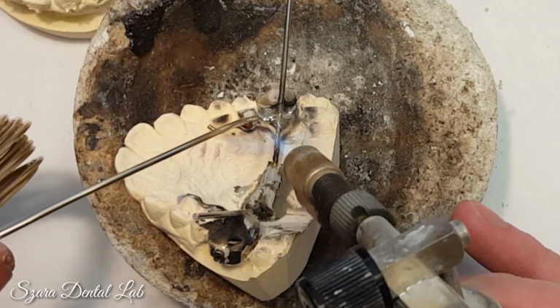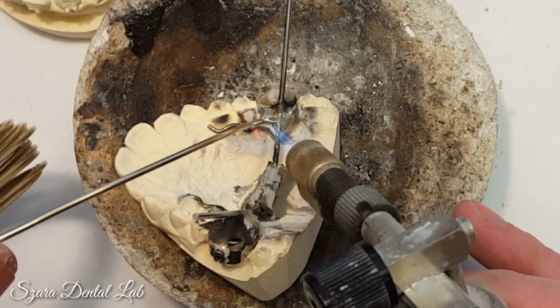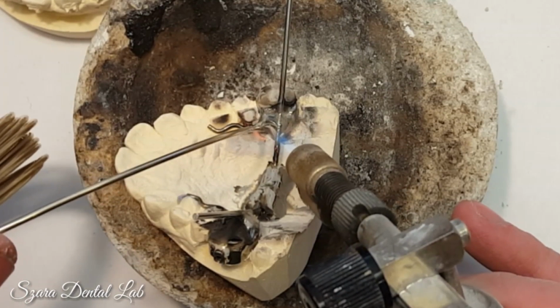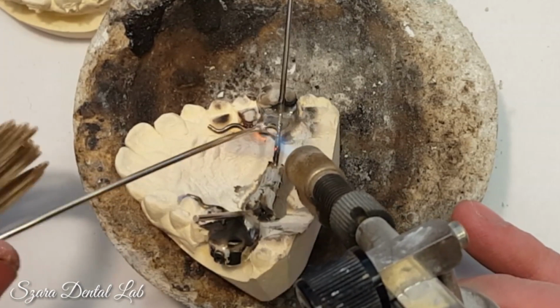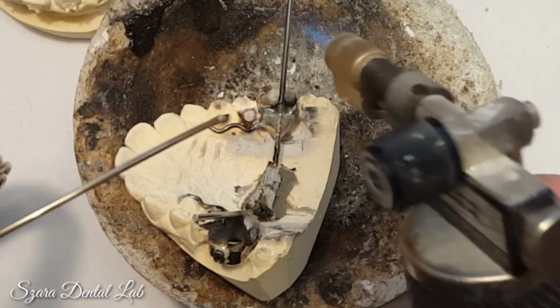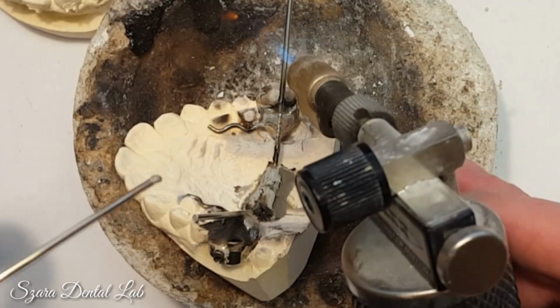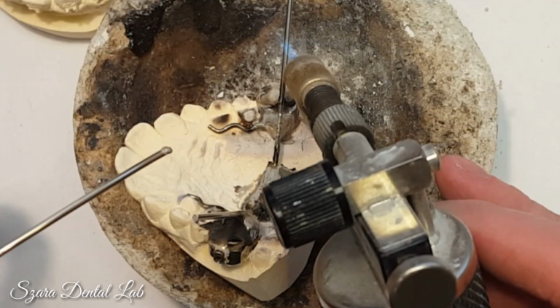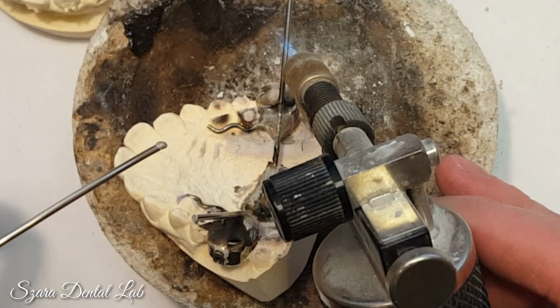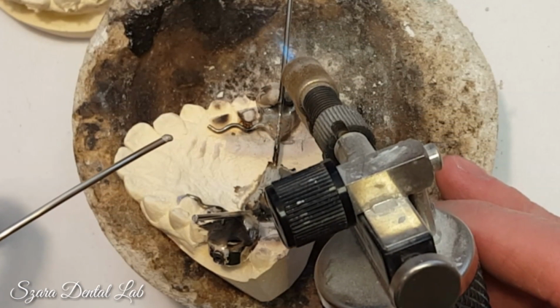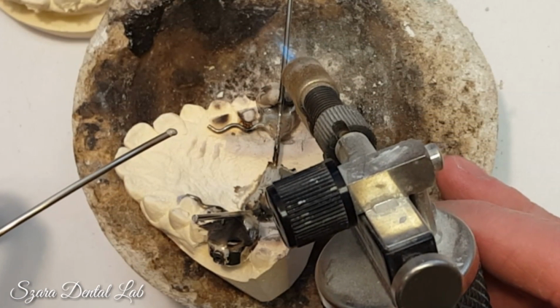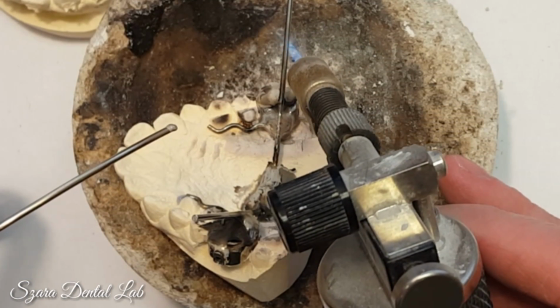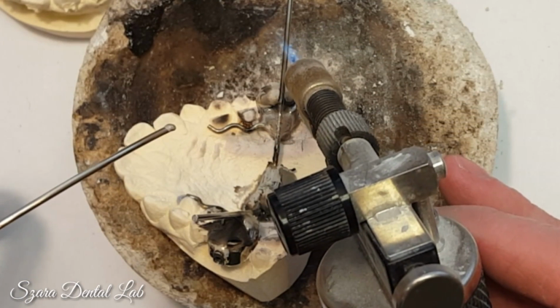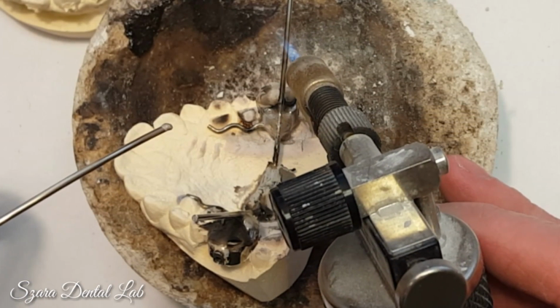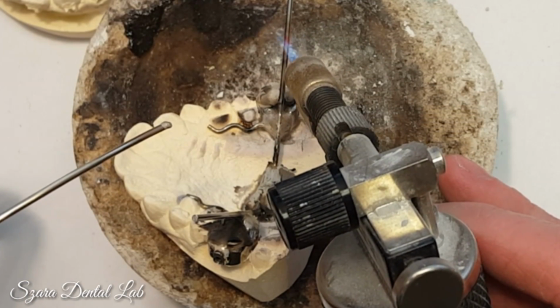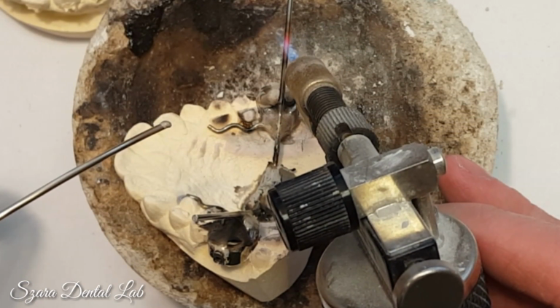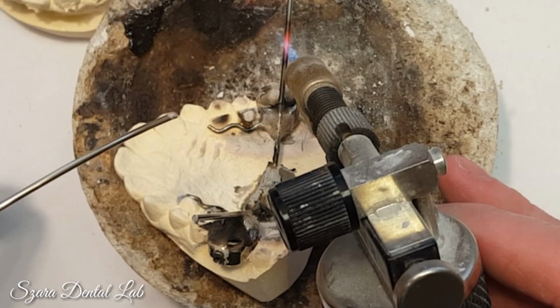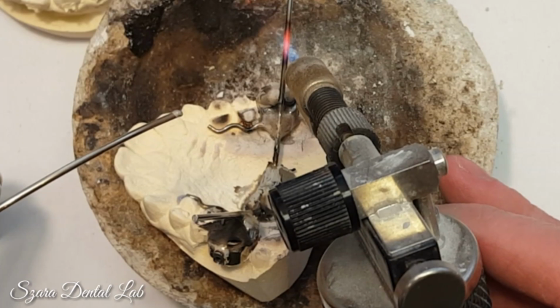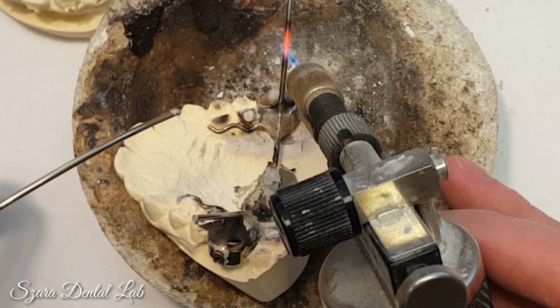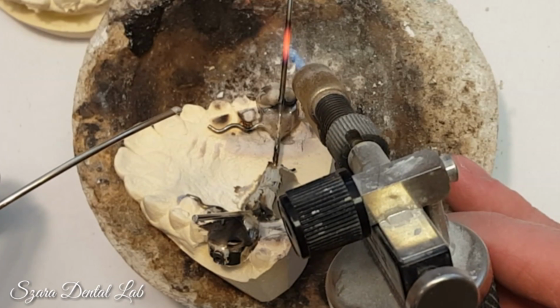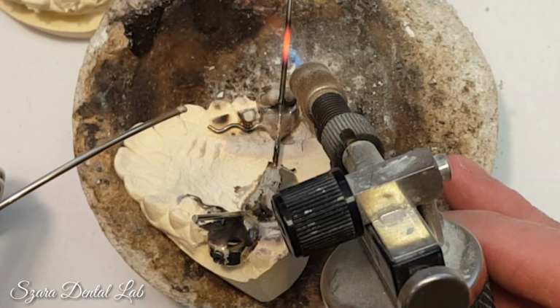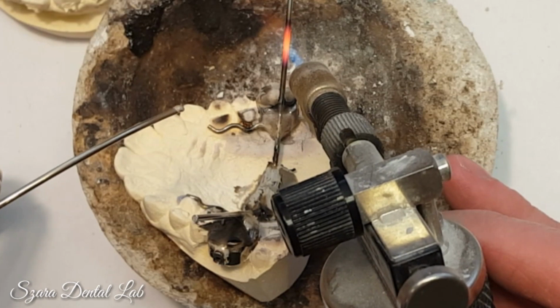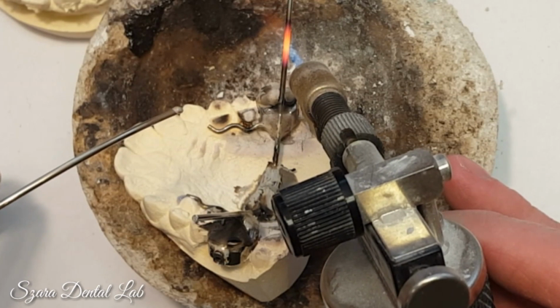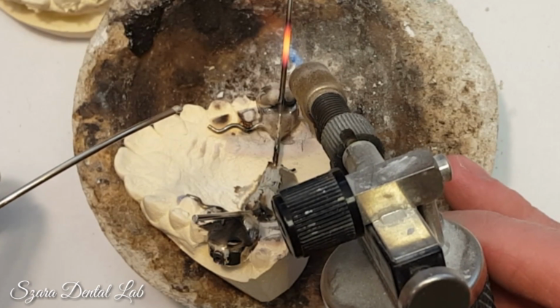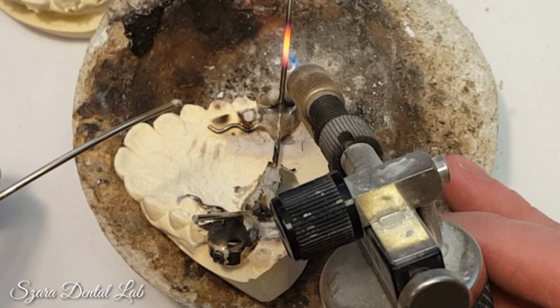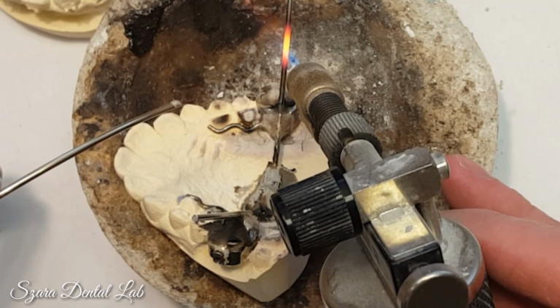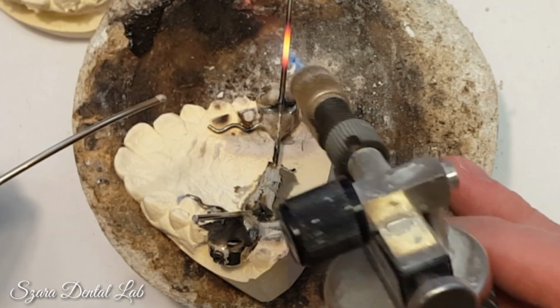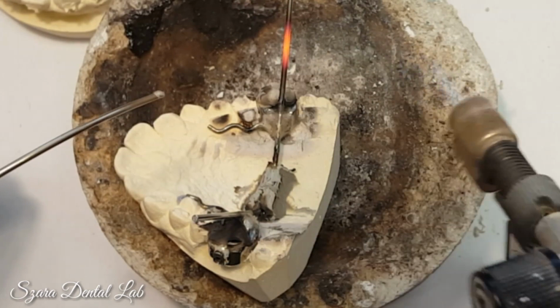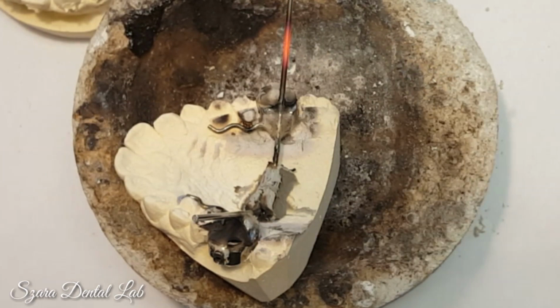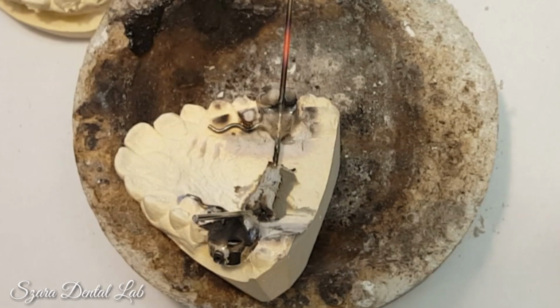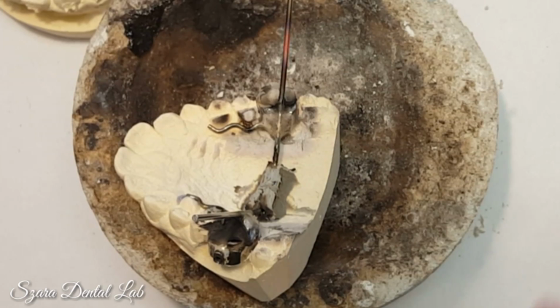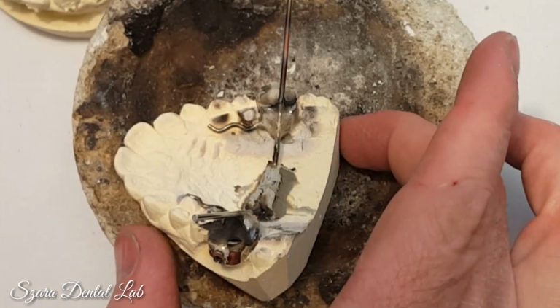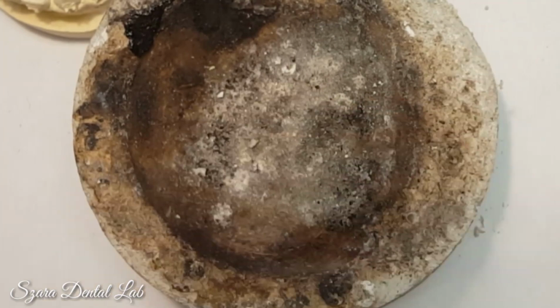Now a quick demonstration of what would happen if I just left the heat on the wire — you can see how hot it gets. That's definitely a no-no.